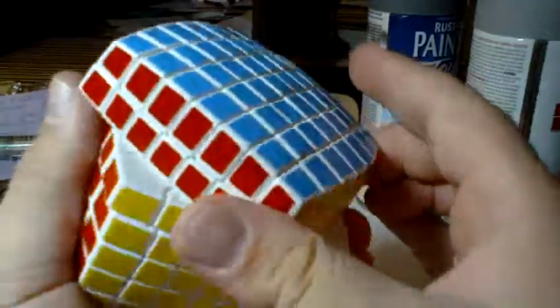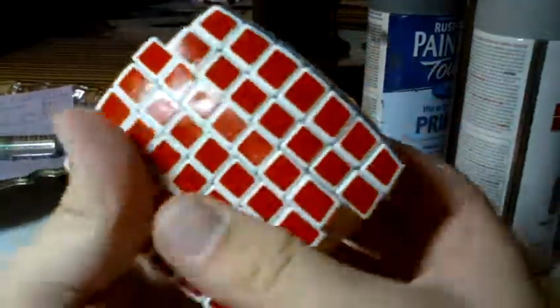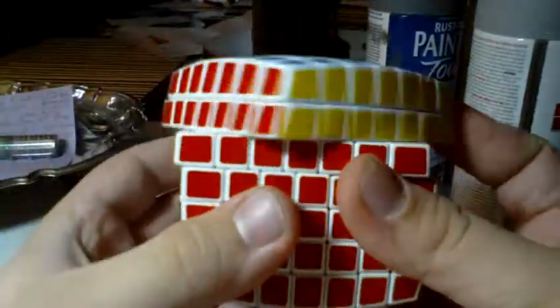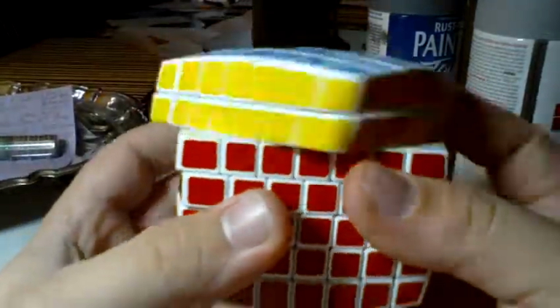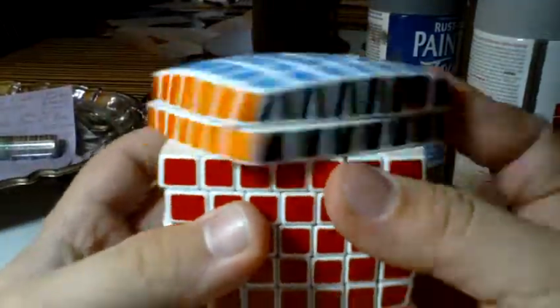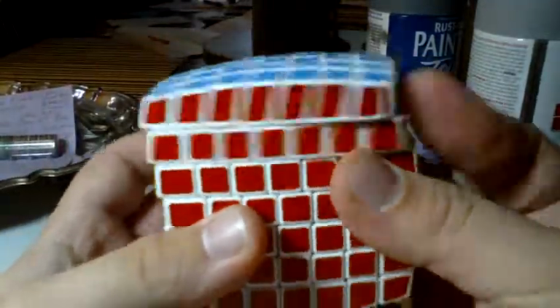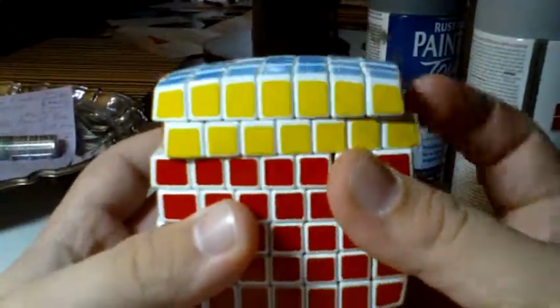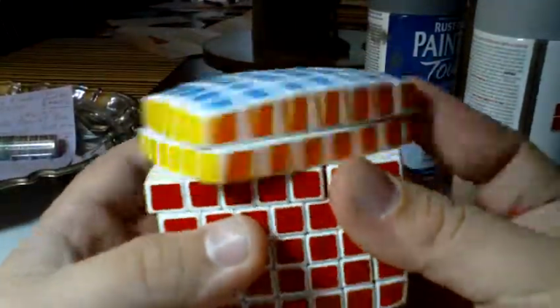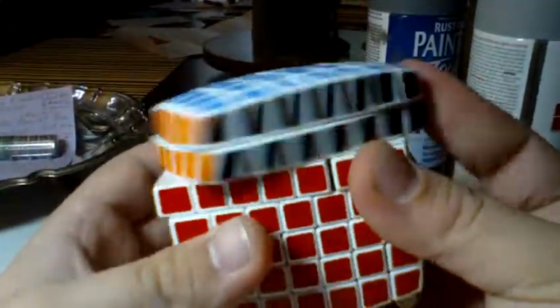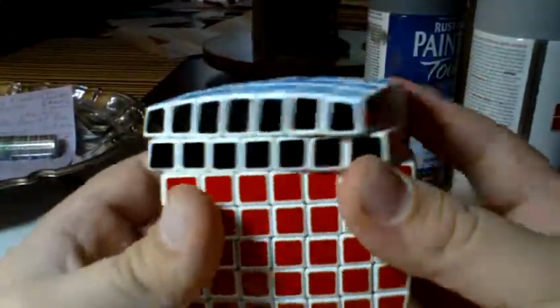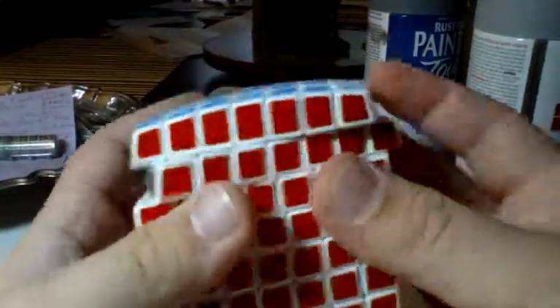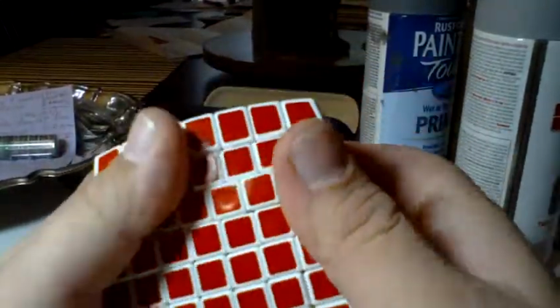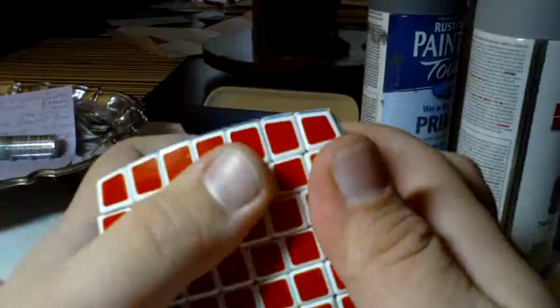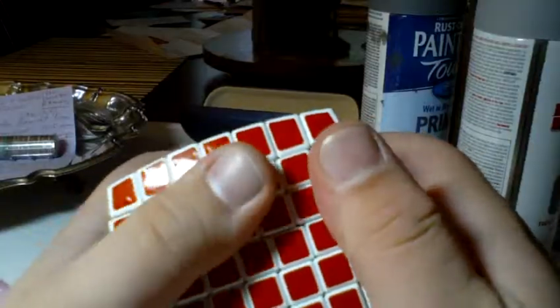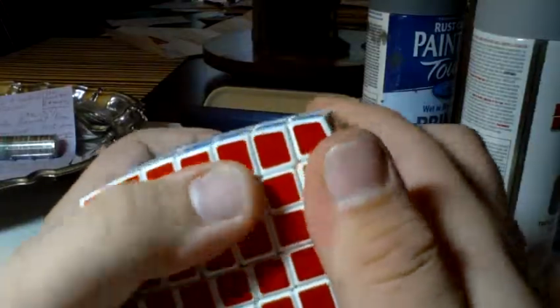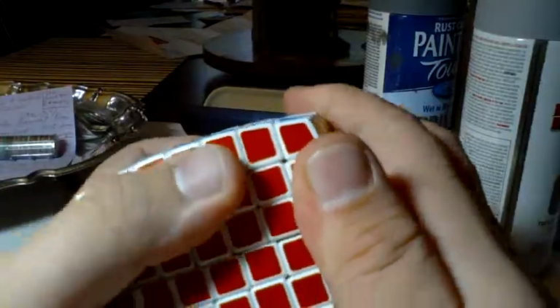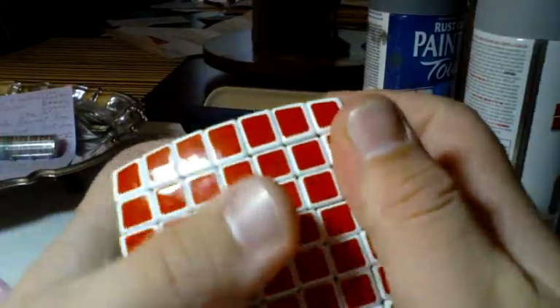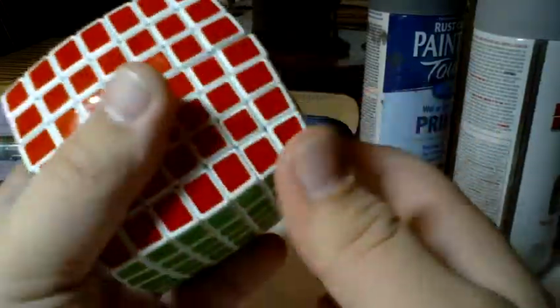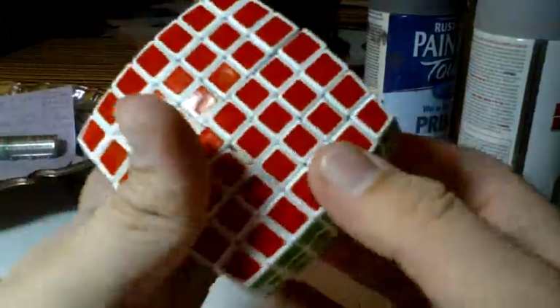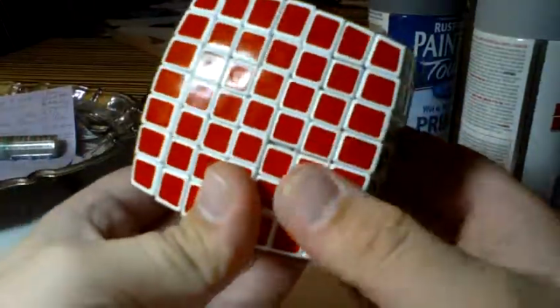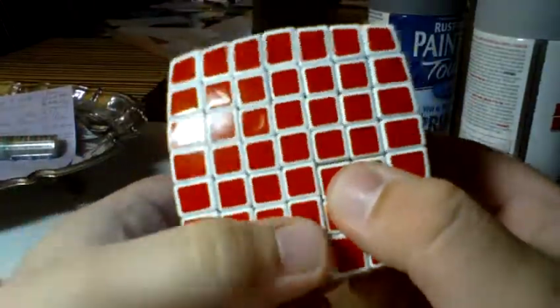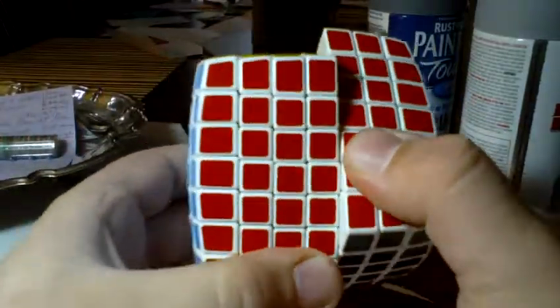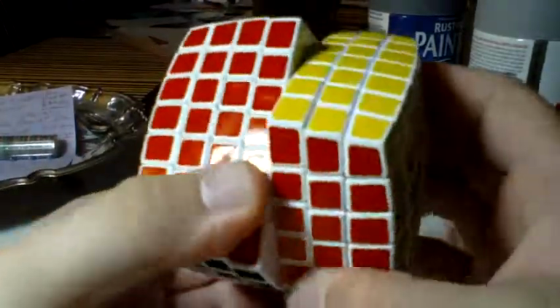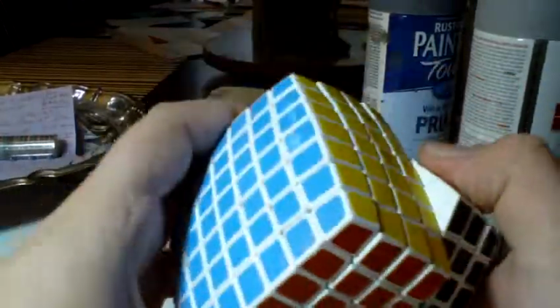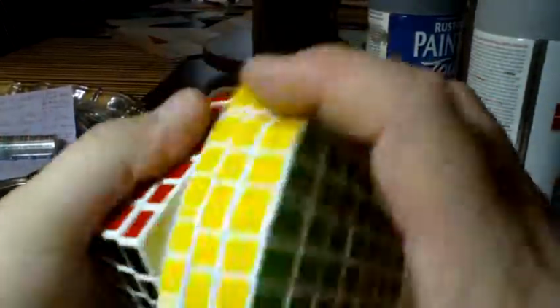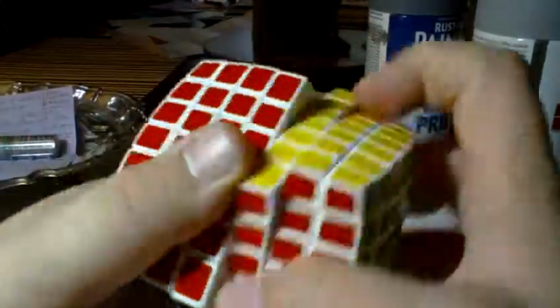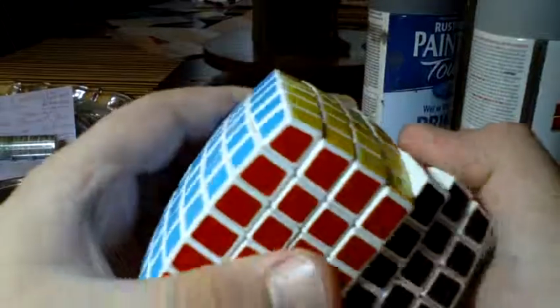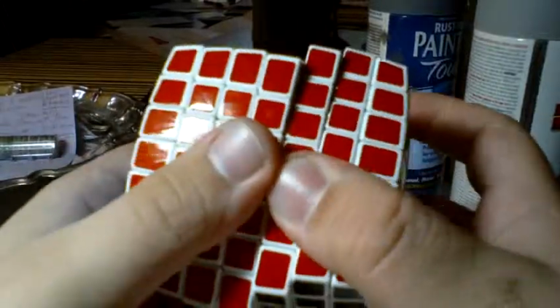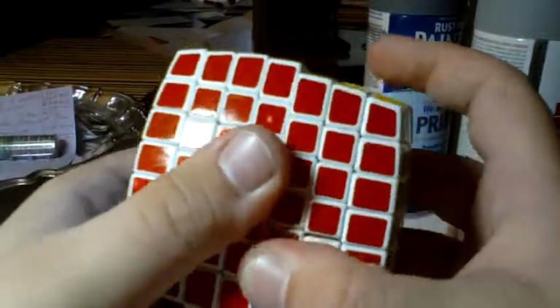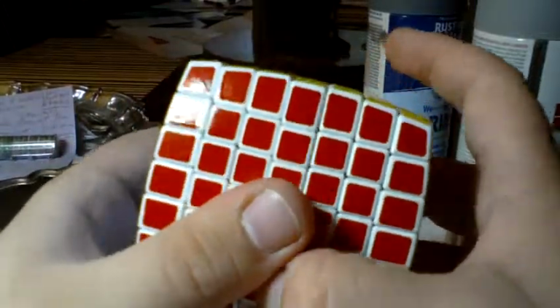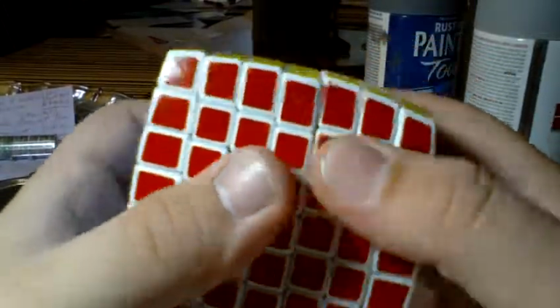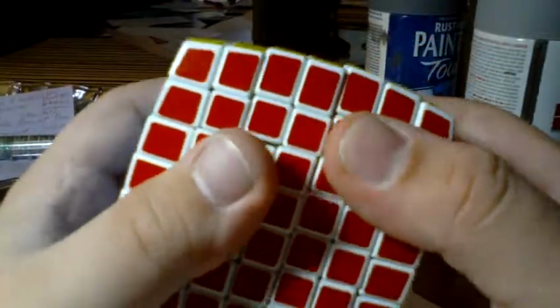It turns really, really nice. I have a Rubik's 5x5, and that's the biggest cube I had before, and this is much better than a store-bought 5x5, obviously.